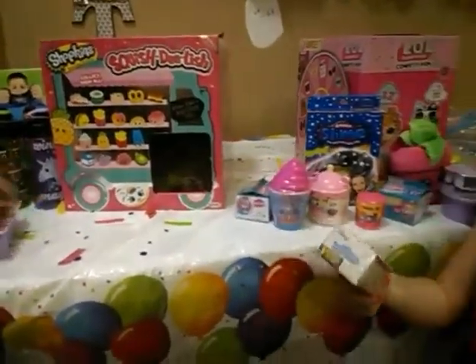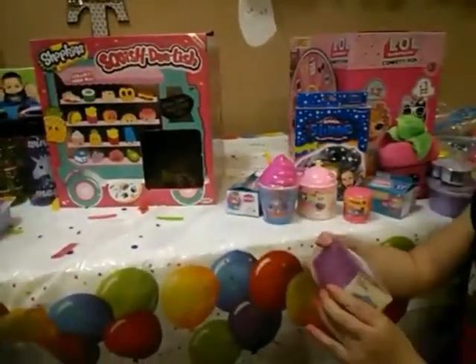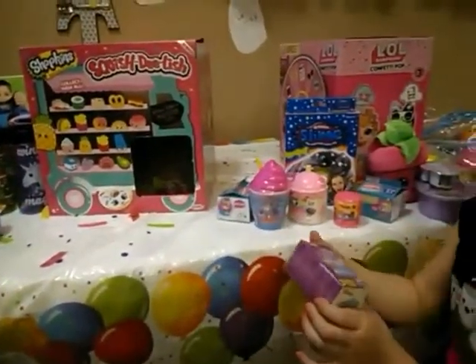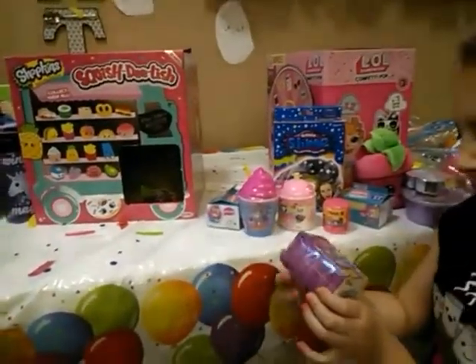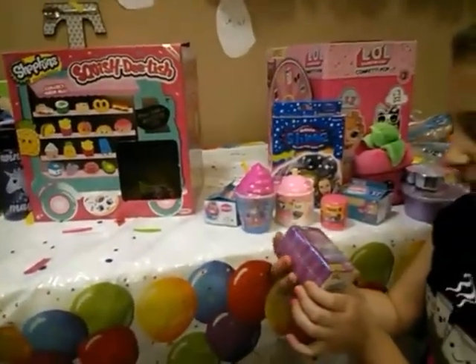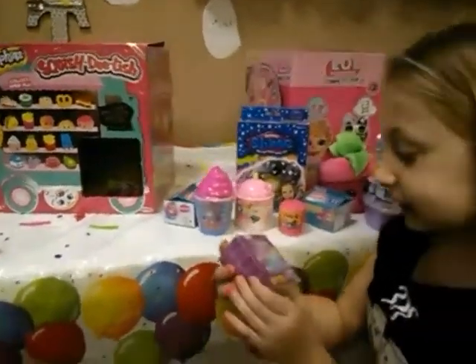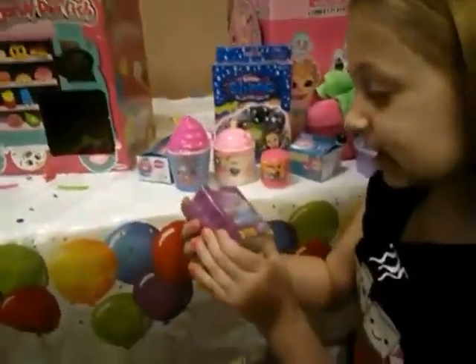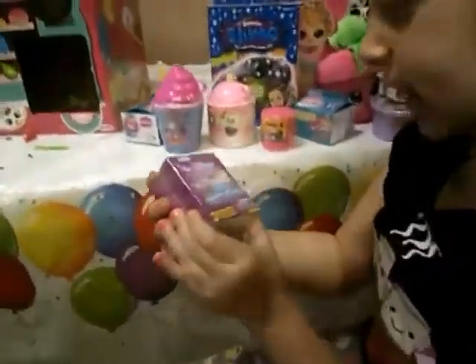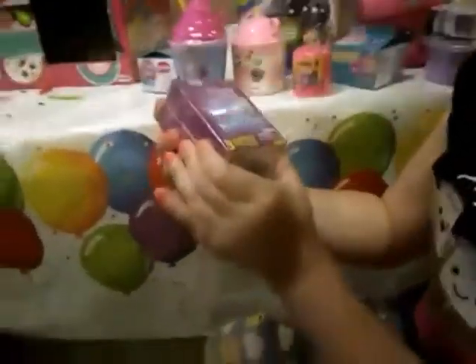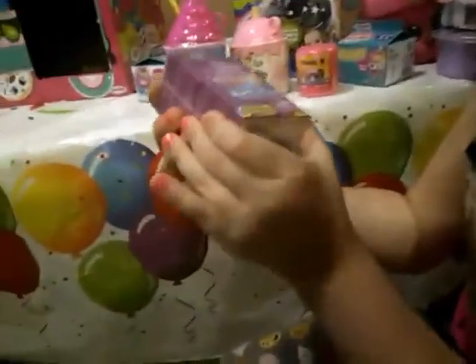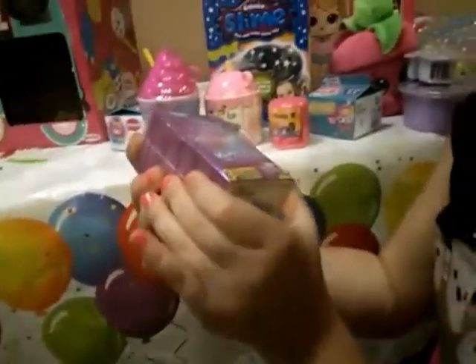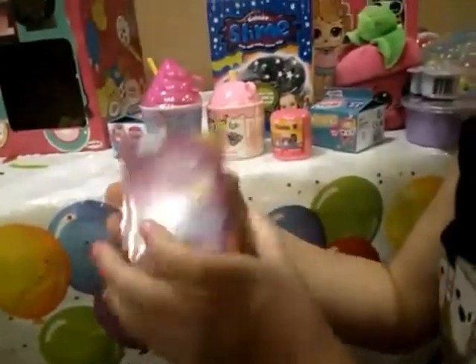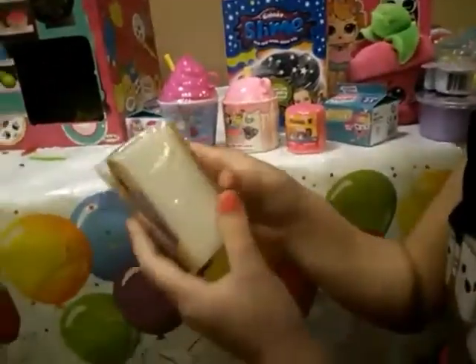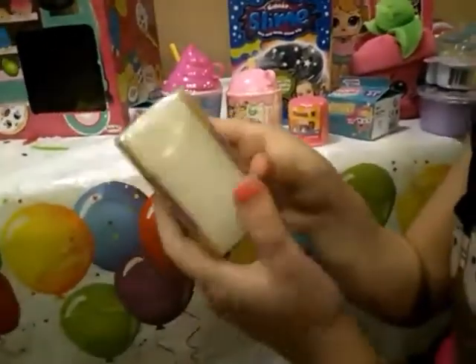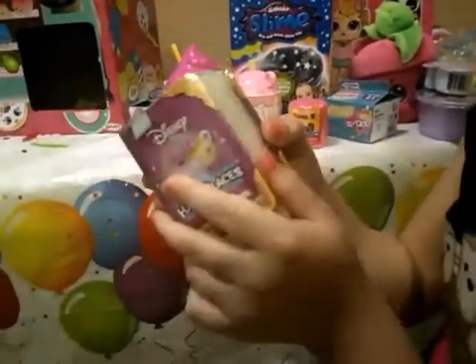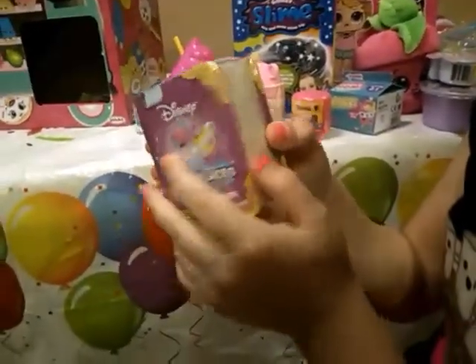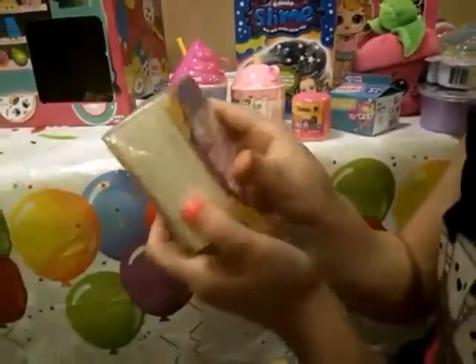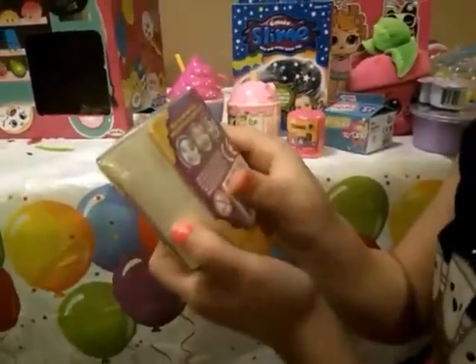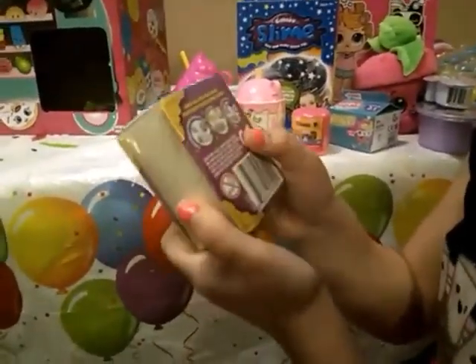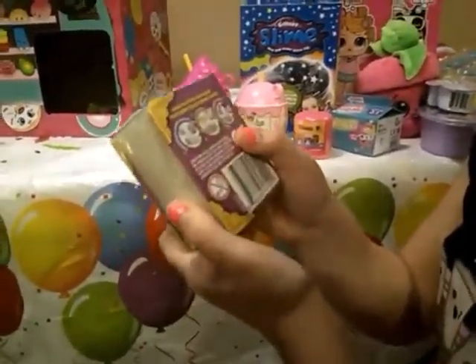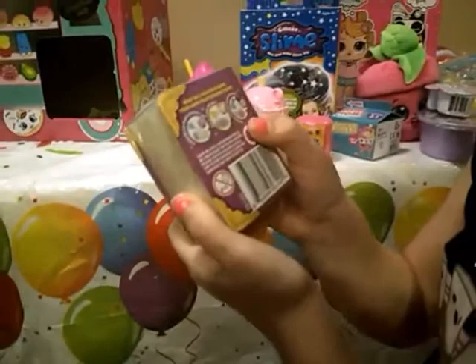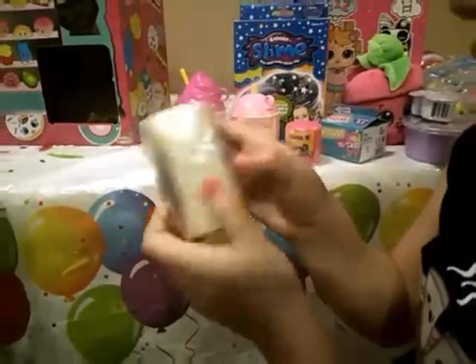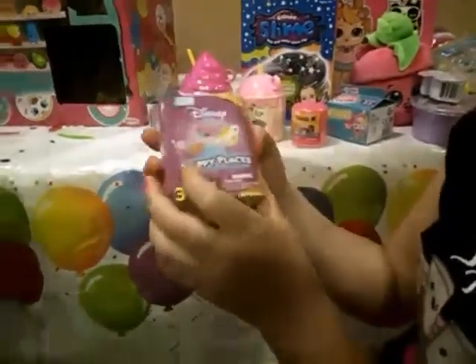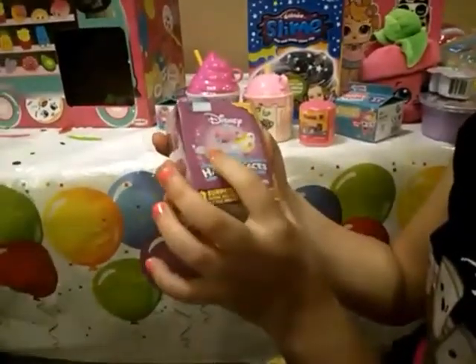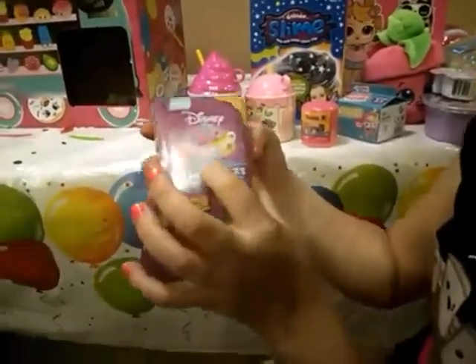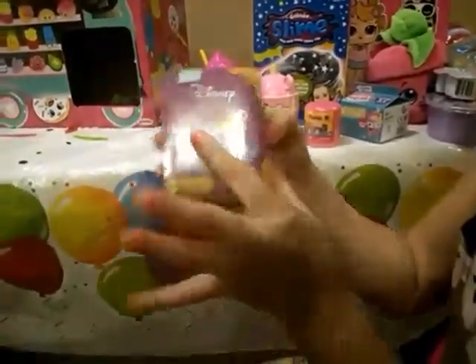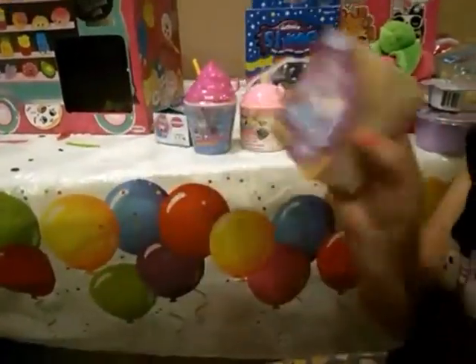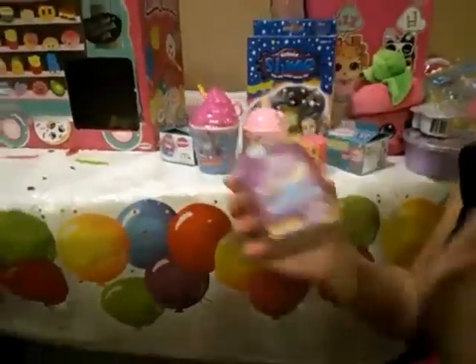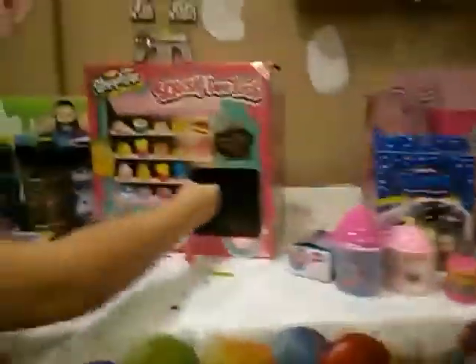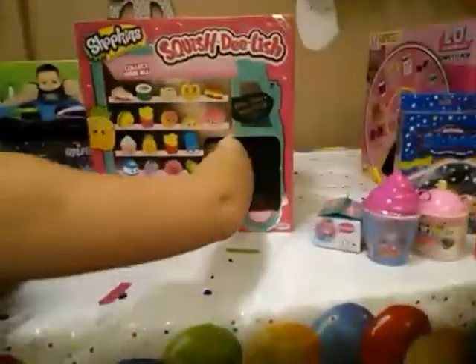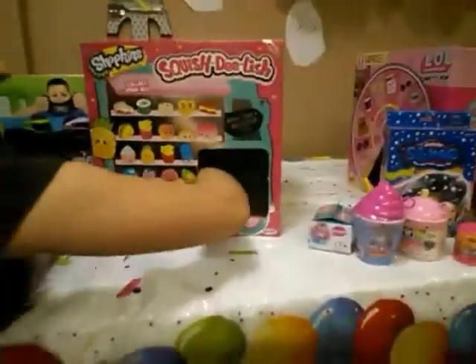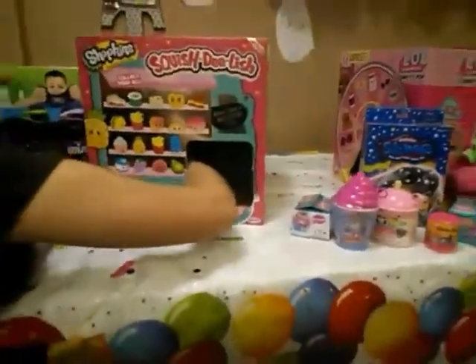Oh sweet, a little Happy Disney Places Shopkins thing. Happy Places — oh, this is cool. Happy Places, like cookies and stuff. It's so cool. And that's a Minnie Mouse.